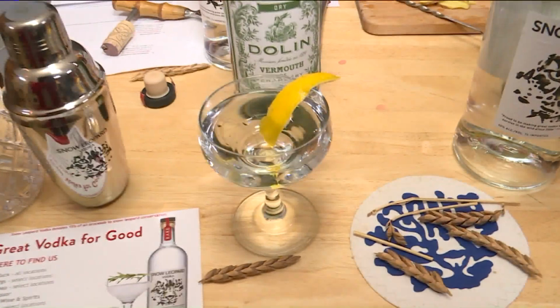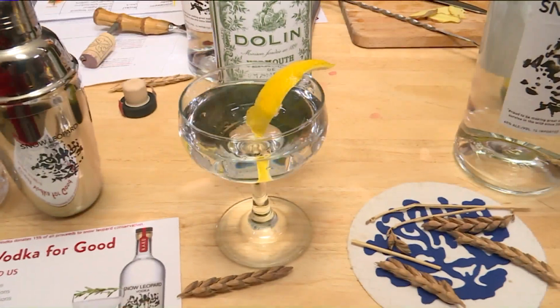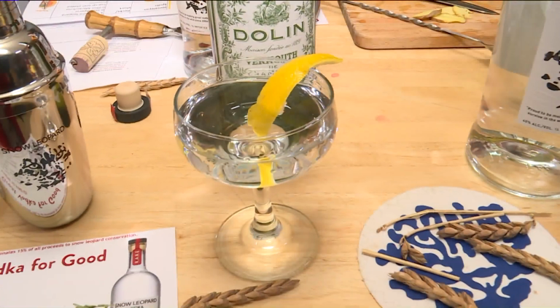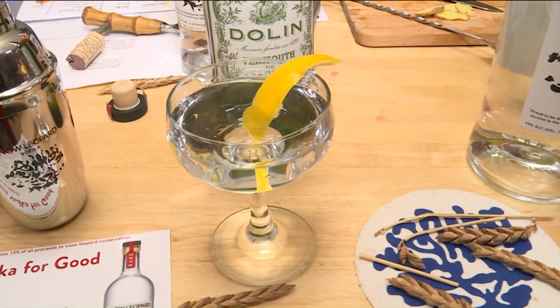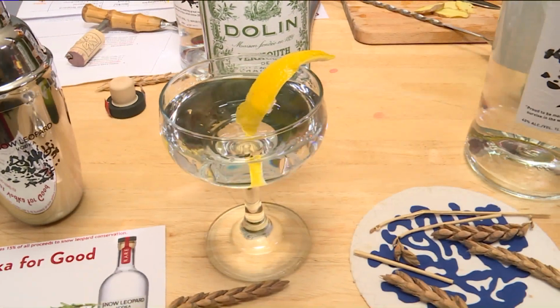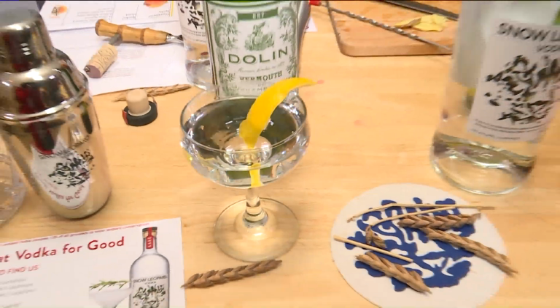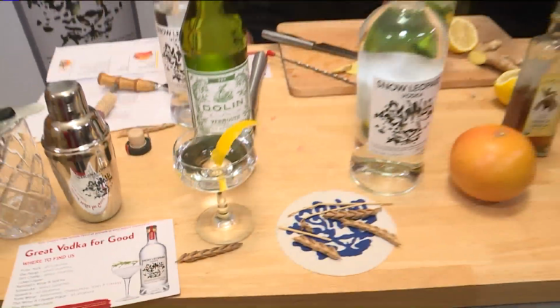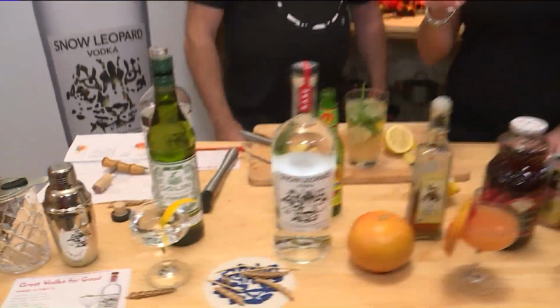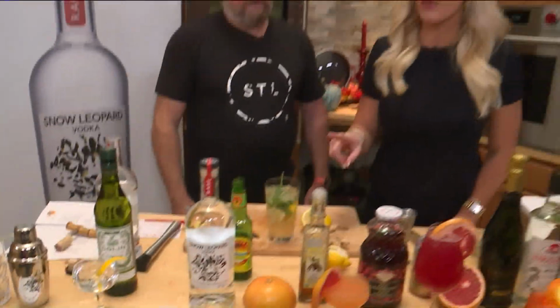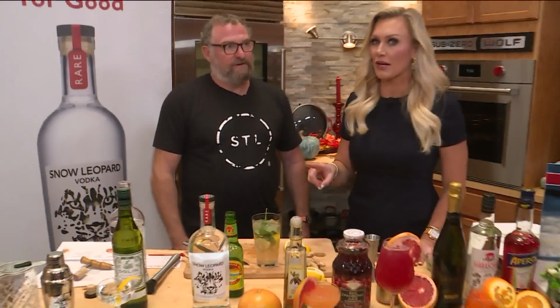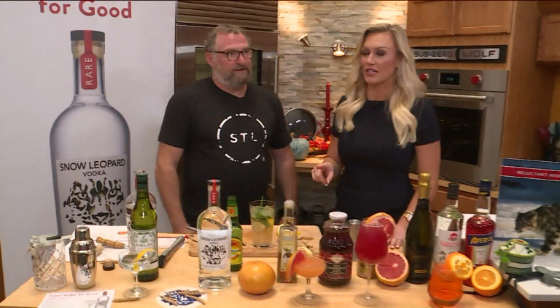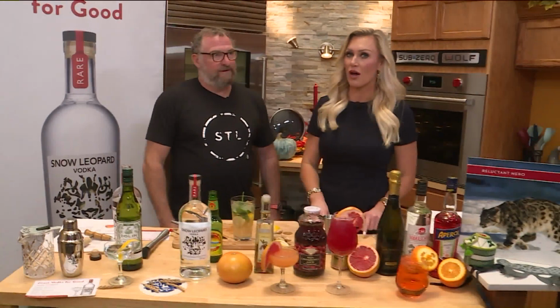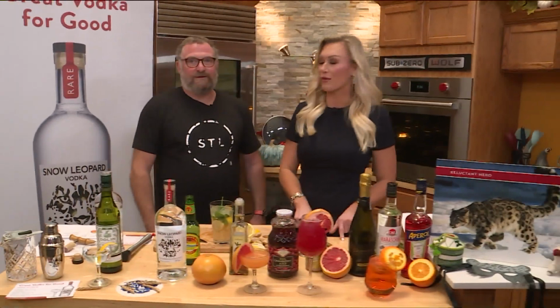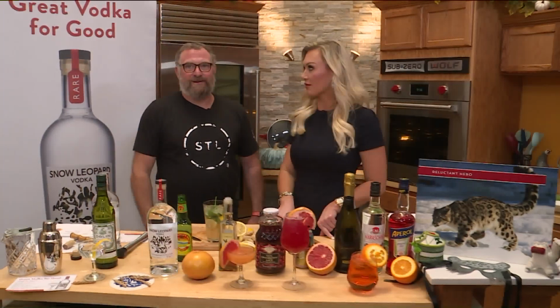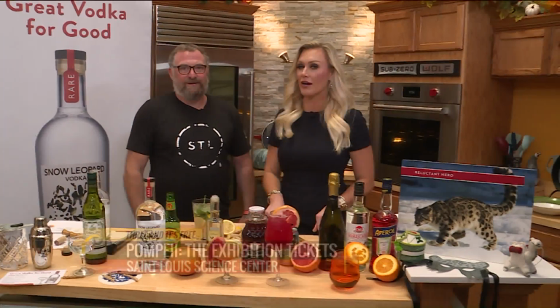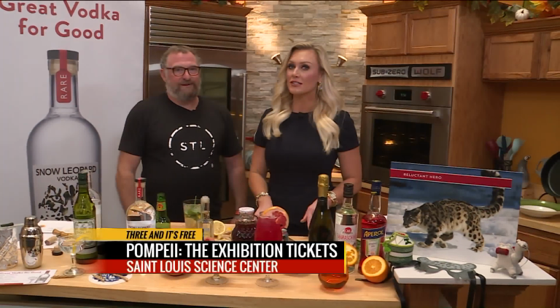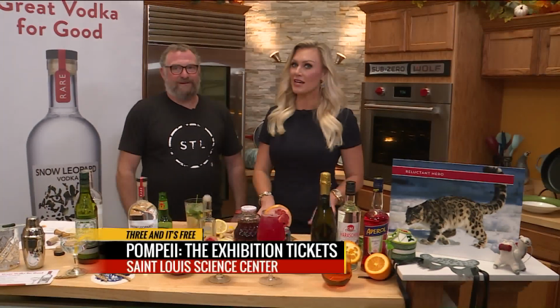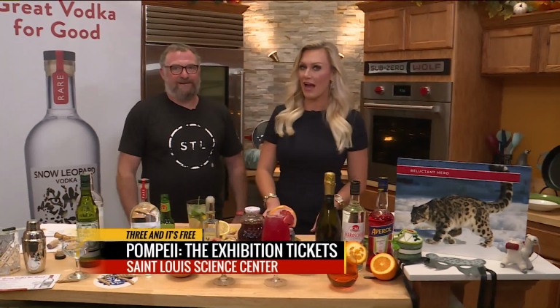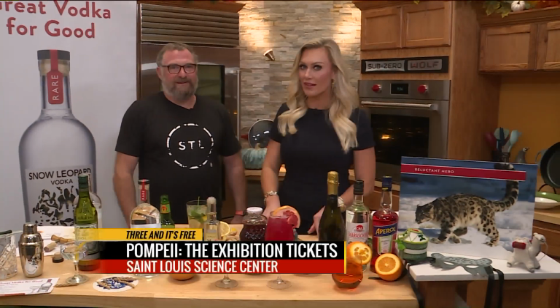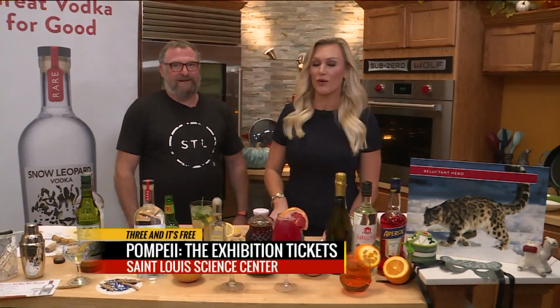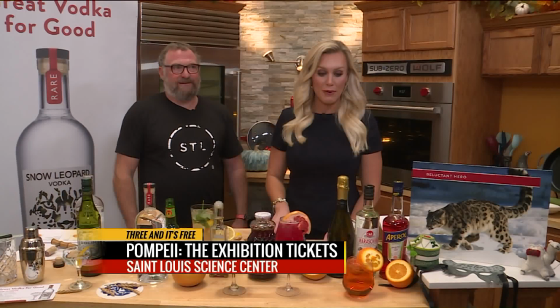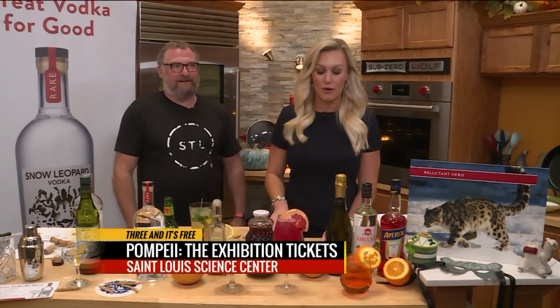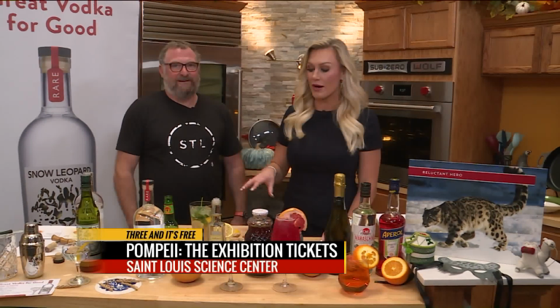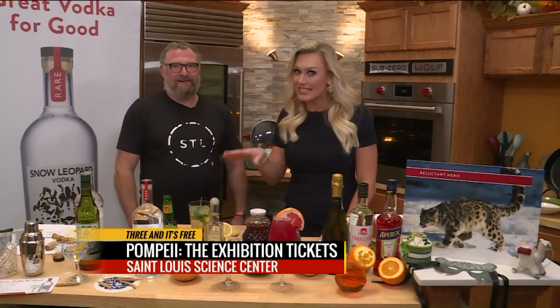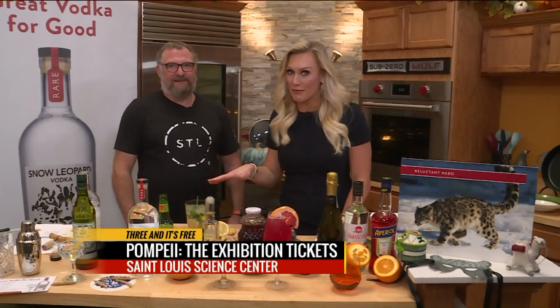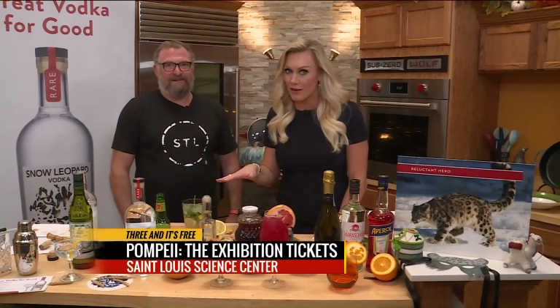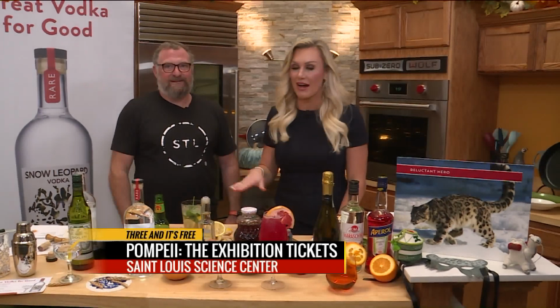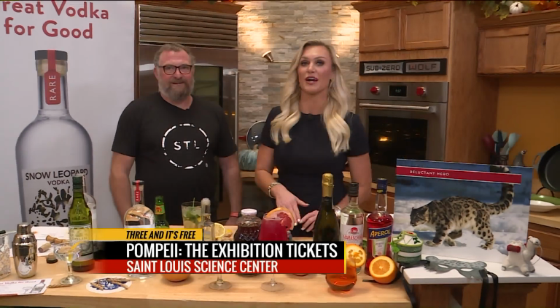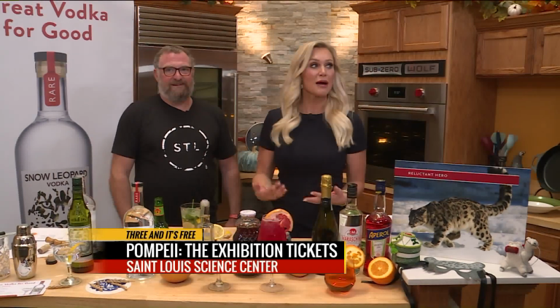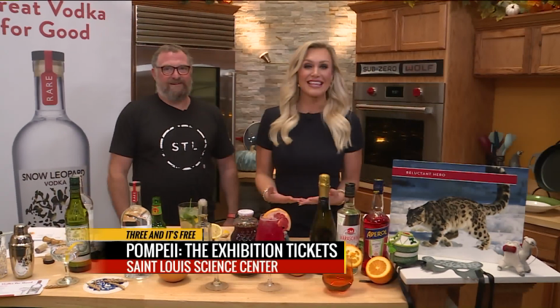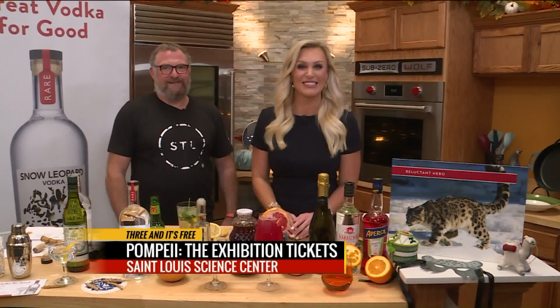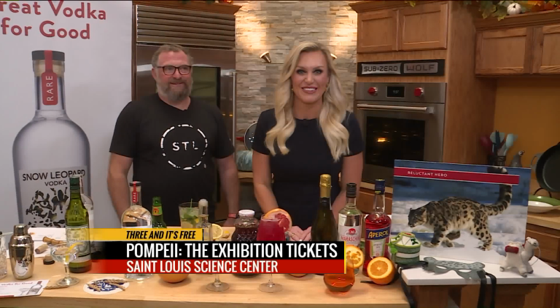These all look fantastic. Don't go anywhere — we're going to keep these on the table here. First though, we want to check in with Jessica. She's our three-and-it's-free caller. So Jessica, if we have you on the line, before we wrap up the show and before I can taste some of the Snow Leopard Vodka, tell me three things that you saw on the show today.